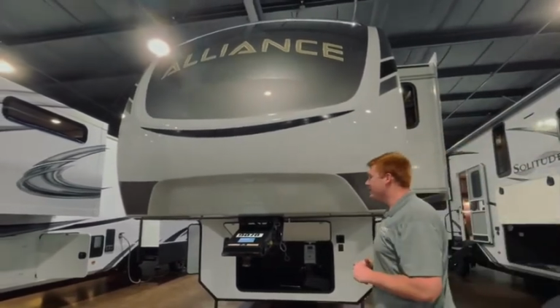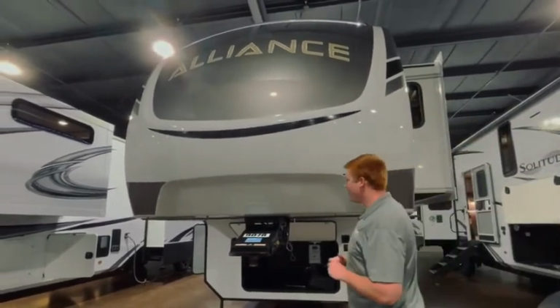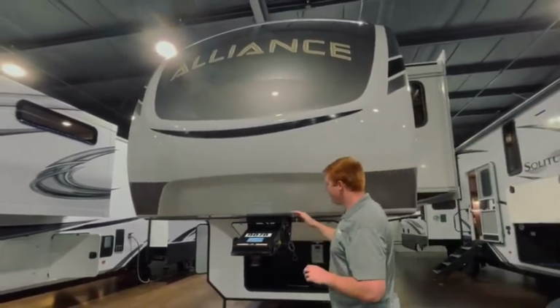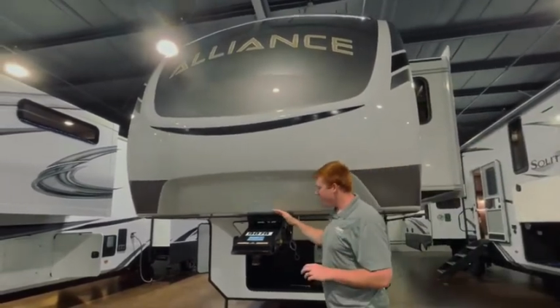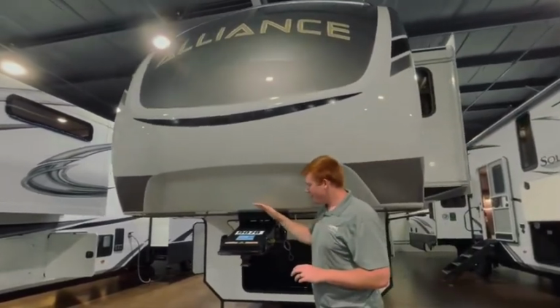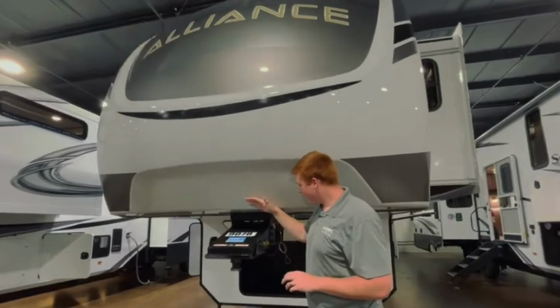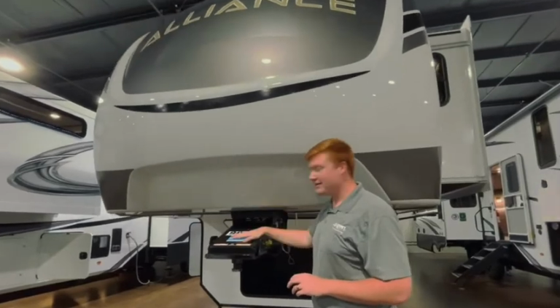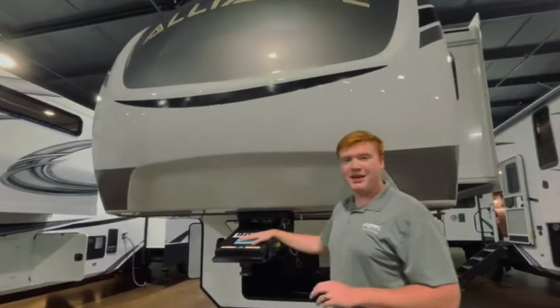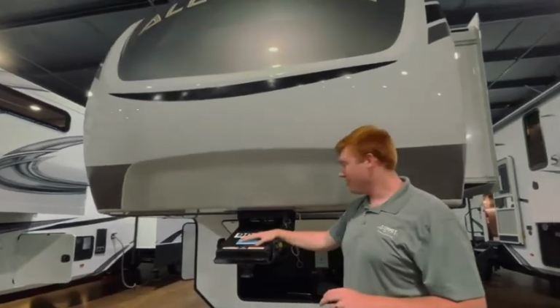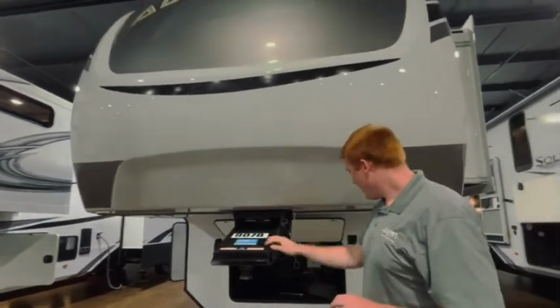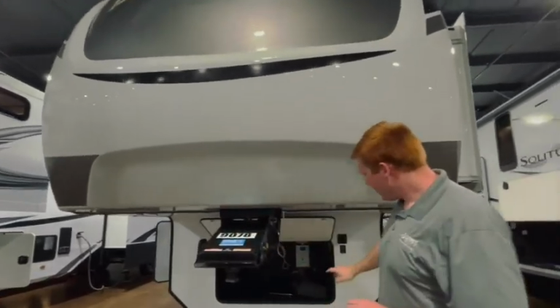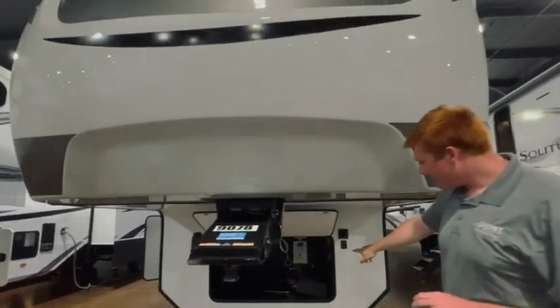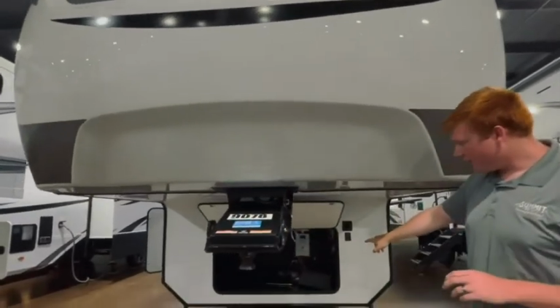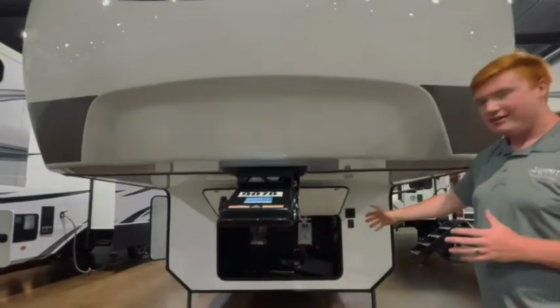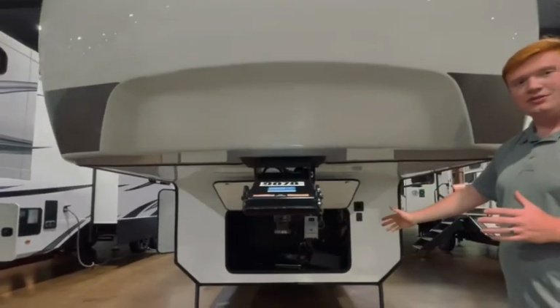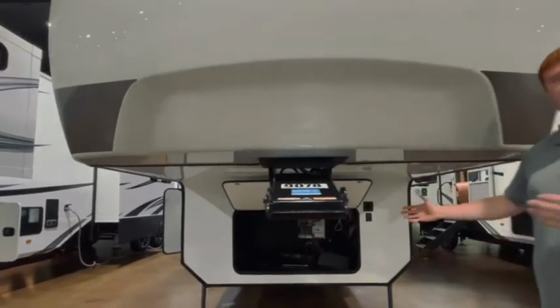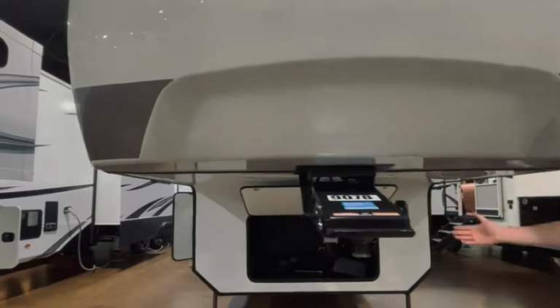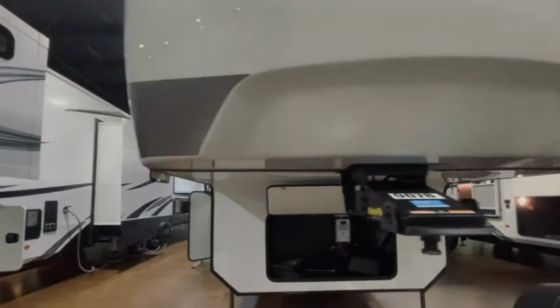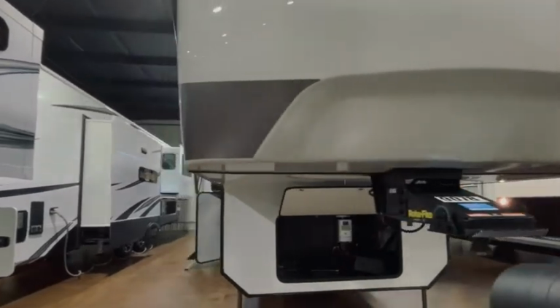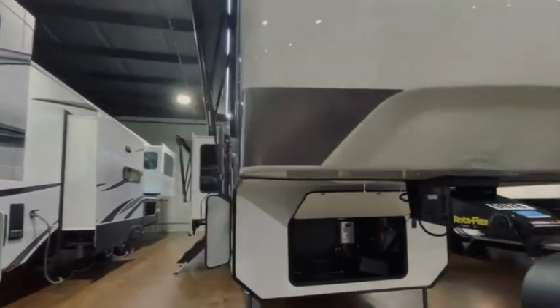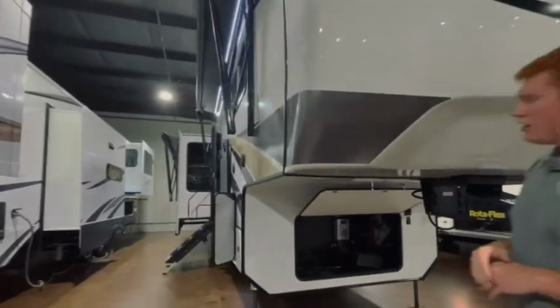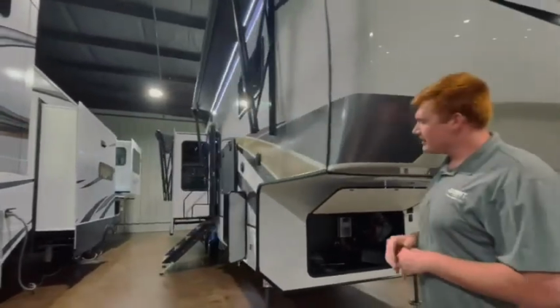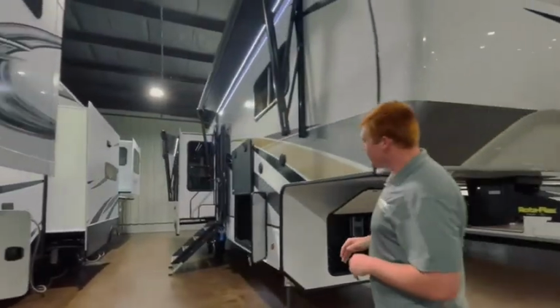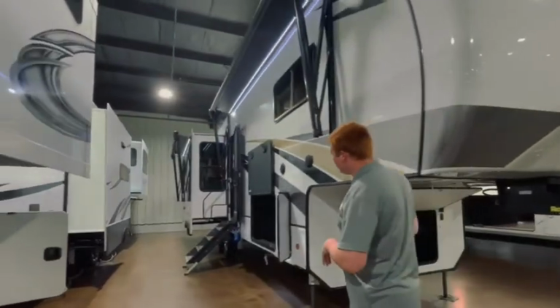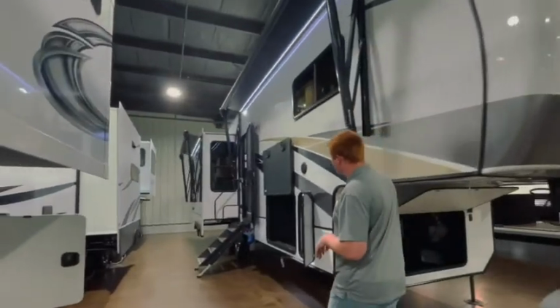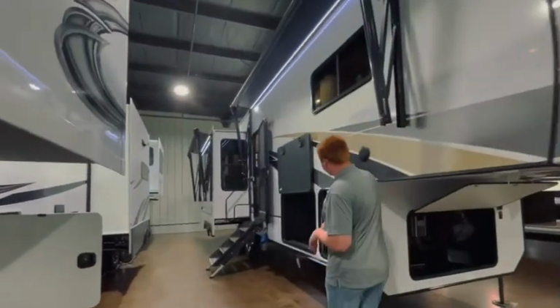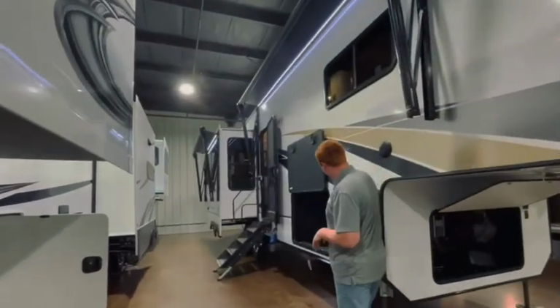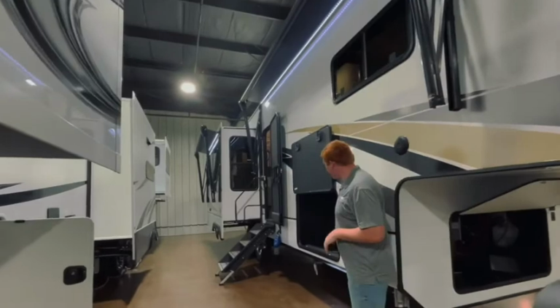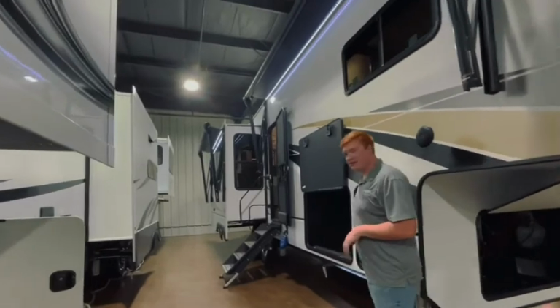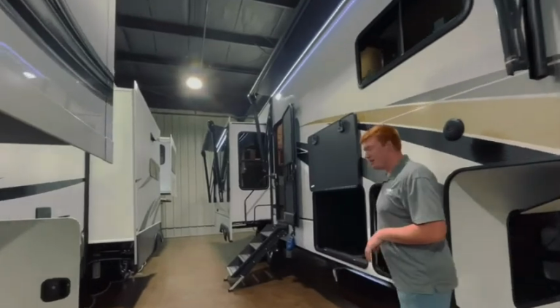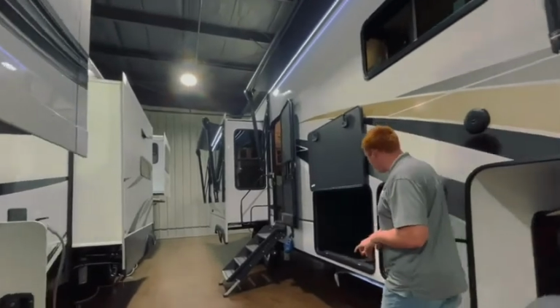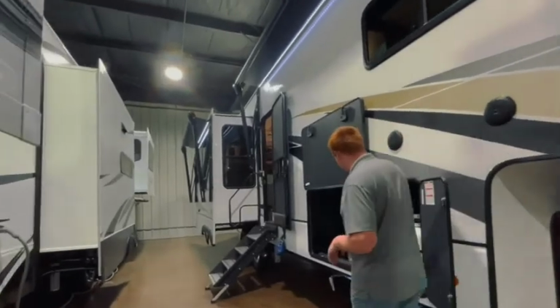Up front here we do have your Rotoflex pin box. Underneath we do have storage for your batteries, some tools, your spare tire. Over on the side, we have your LP tank and your passenger storage.